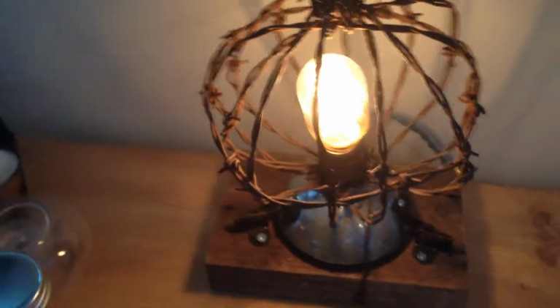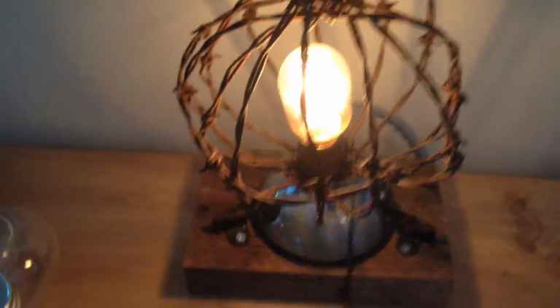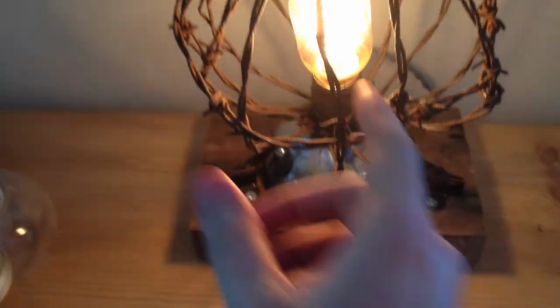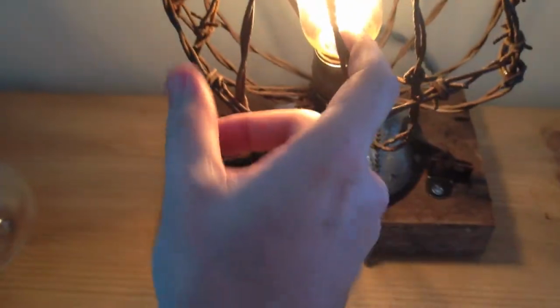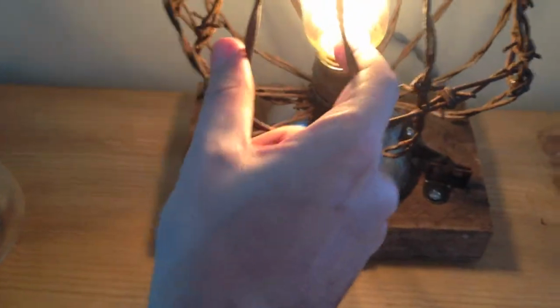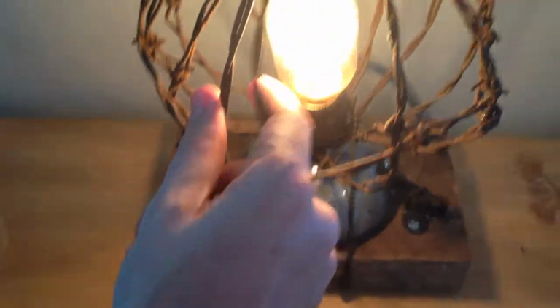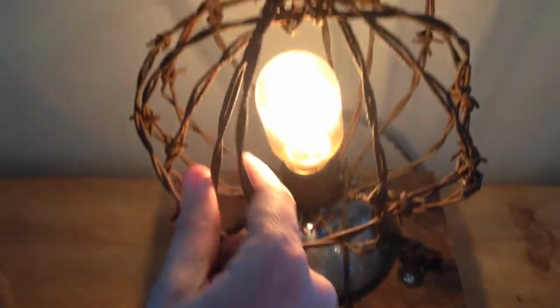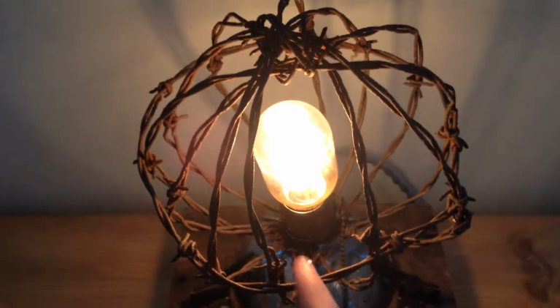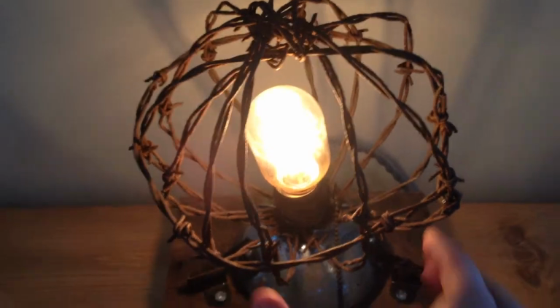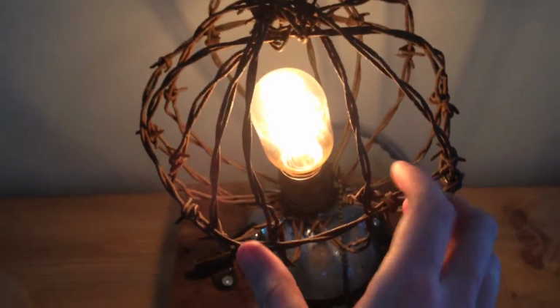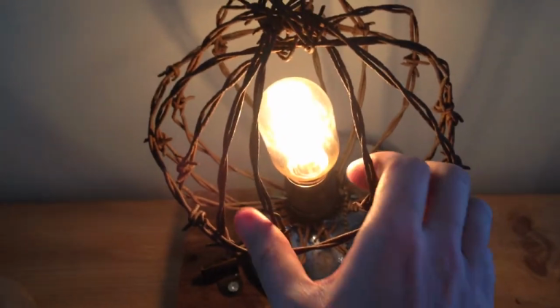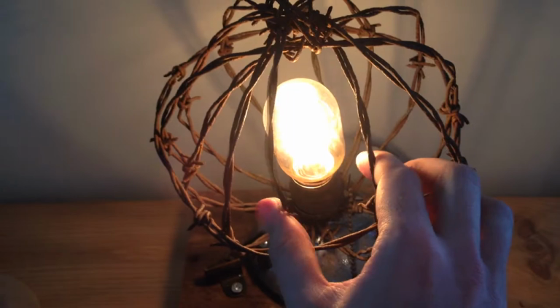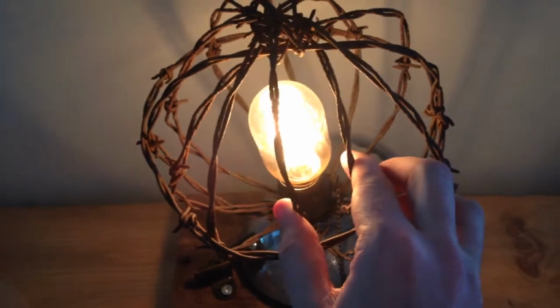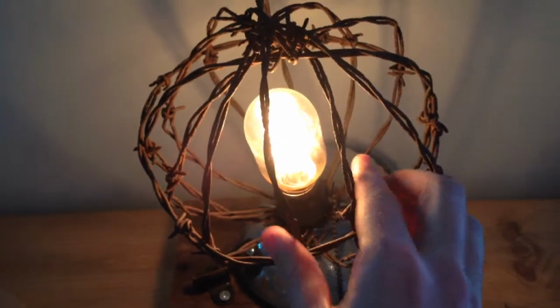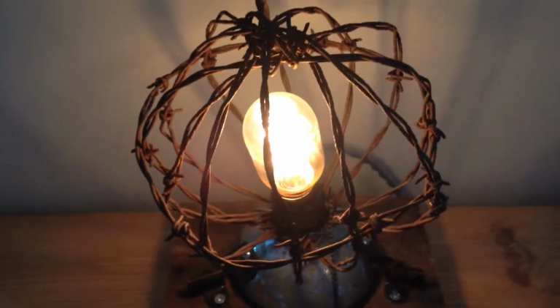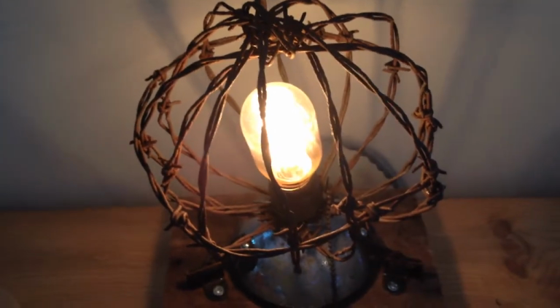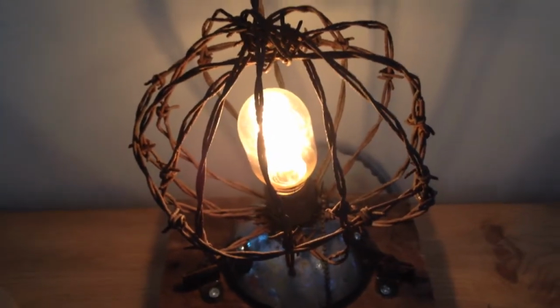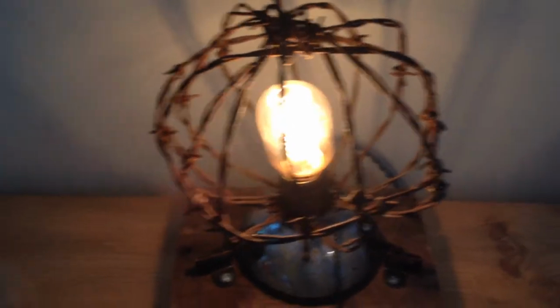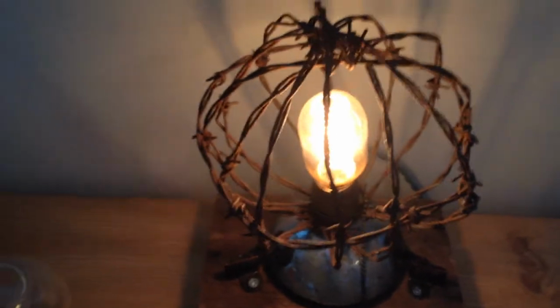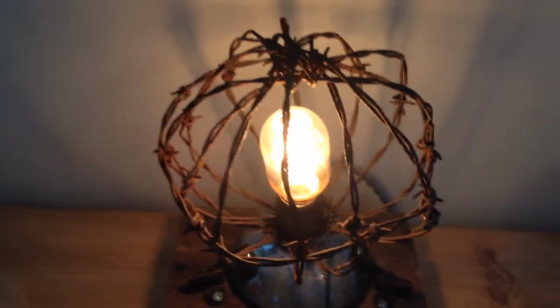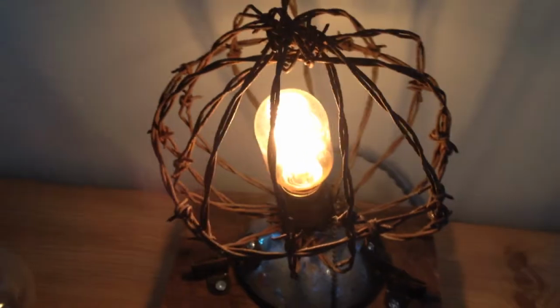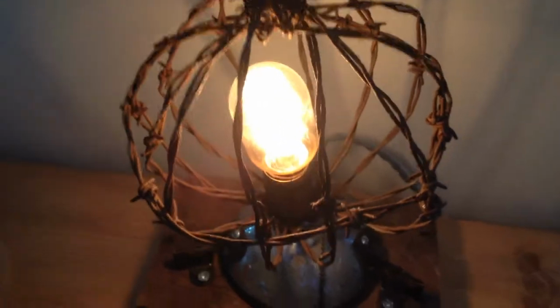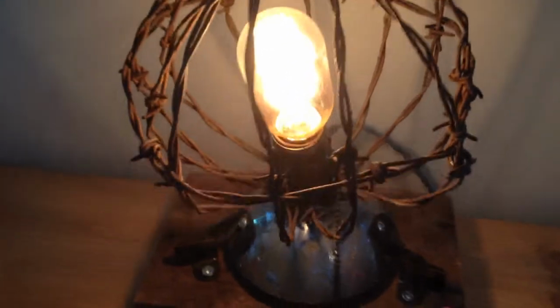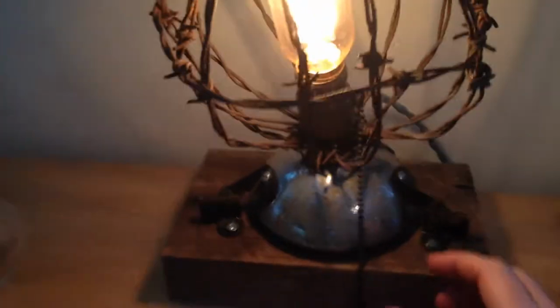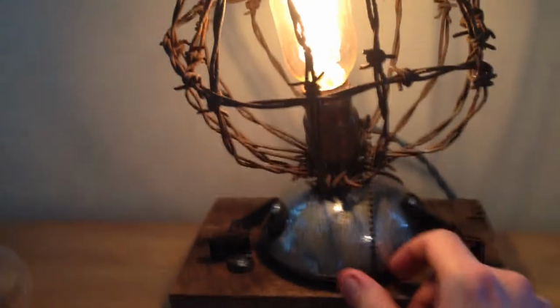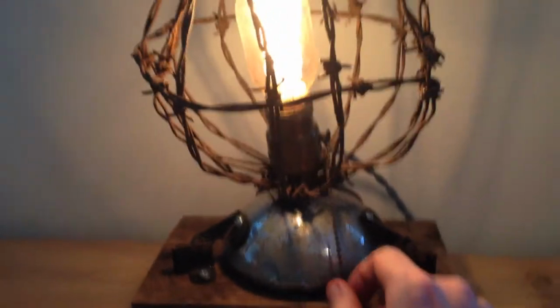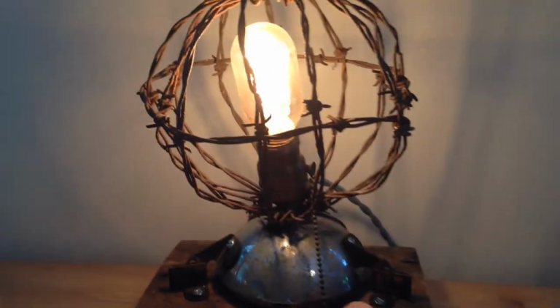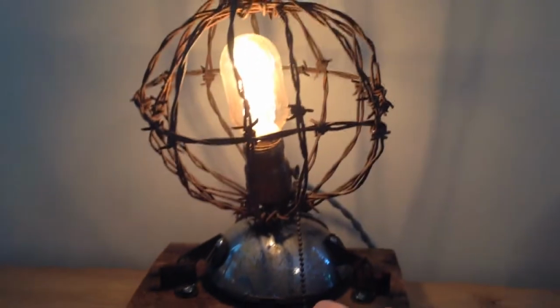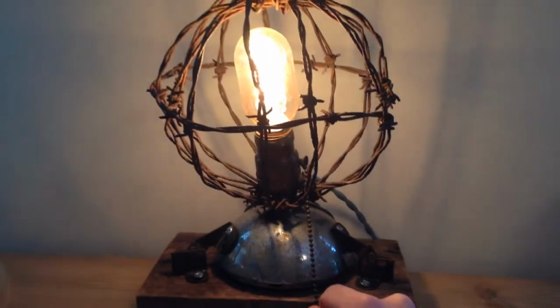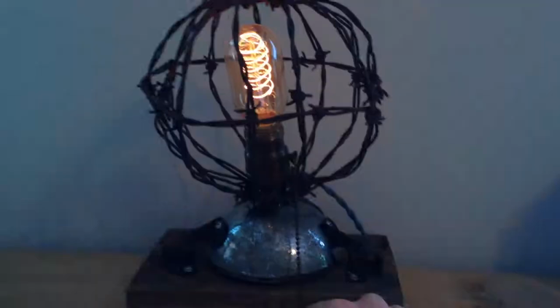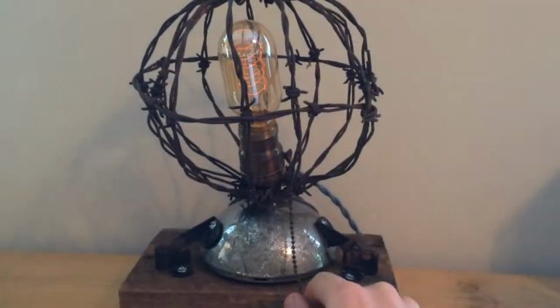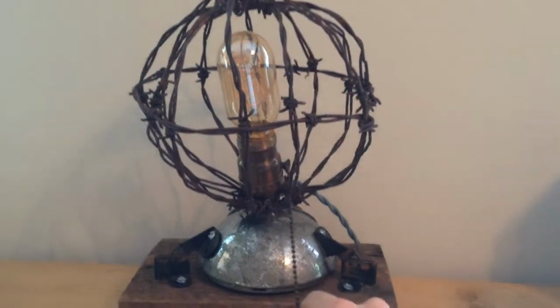If you ever need to change the bulb, you can get to it right here — this just kind of squeezes back in there into place and you can get to the bulb. Pretty cool lamp; I like the way this one came together.